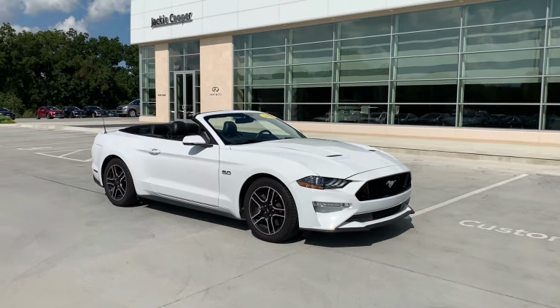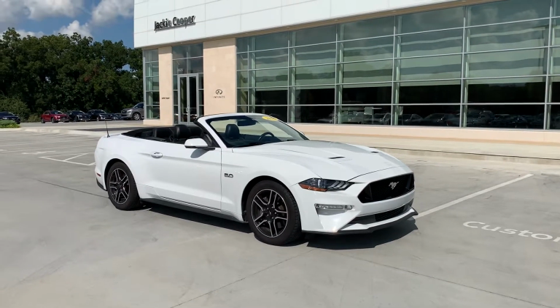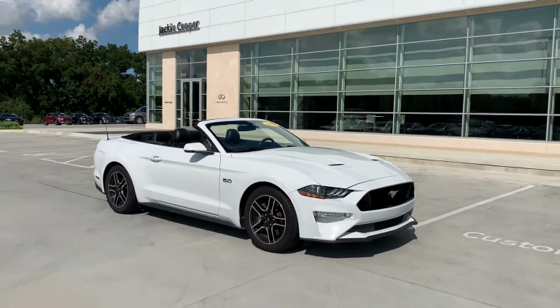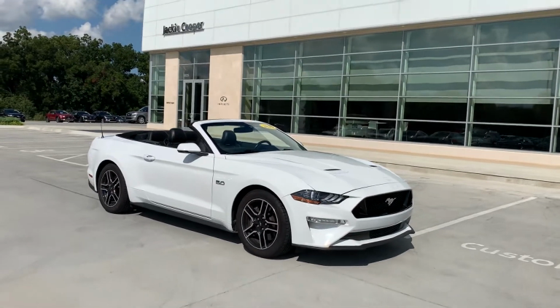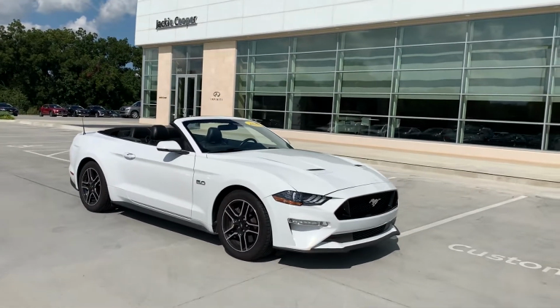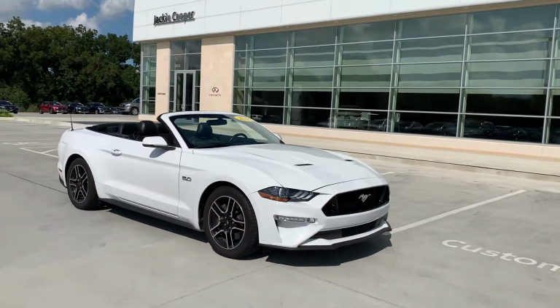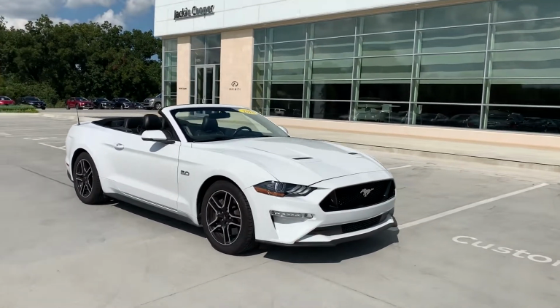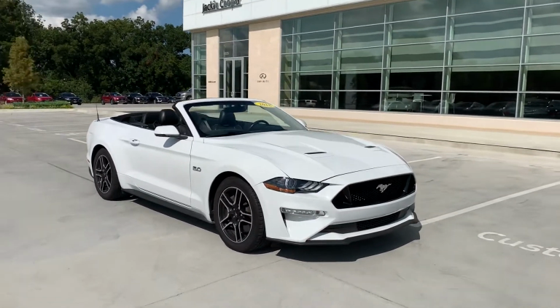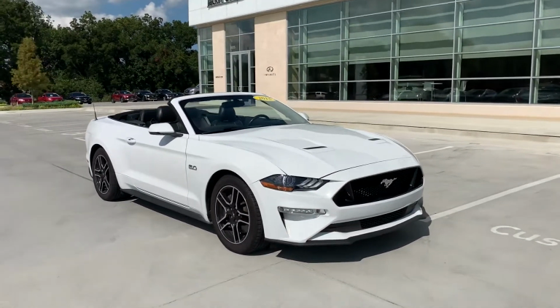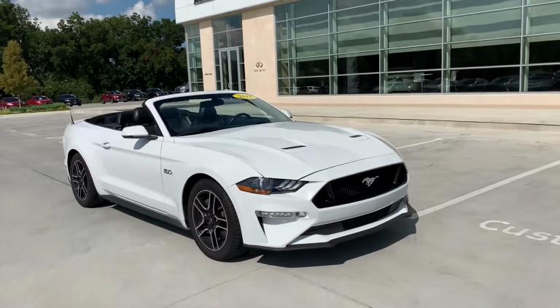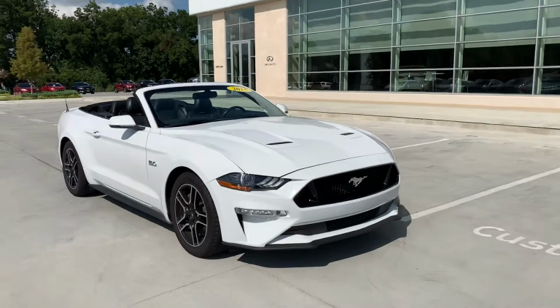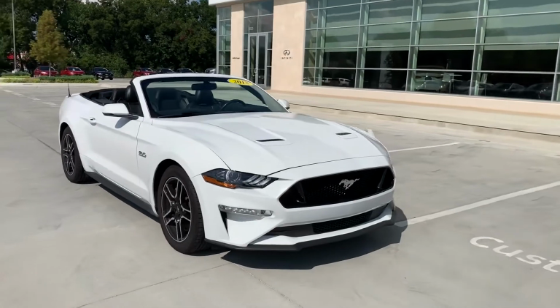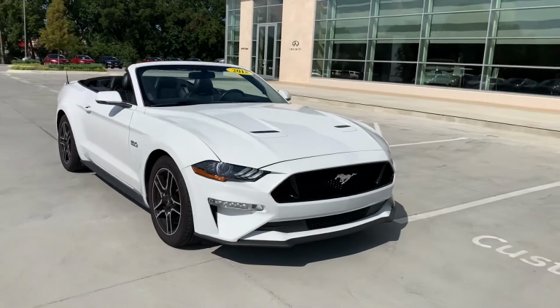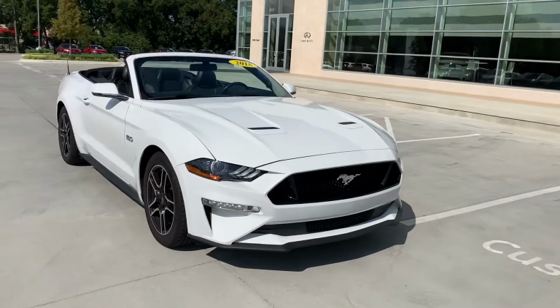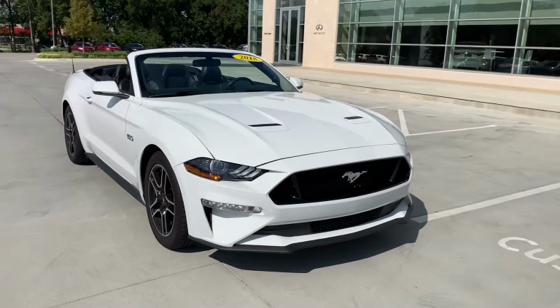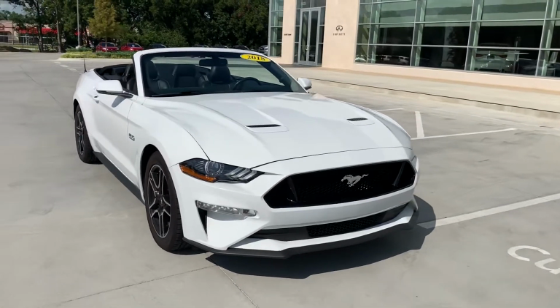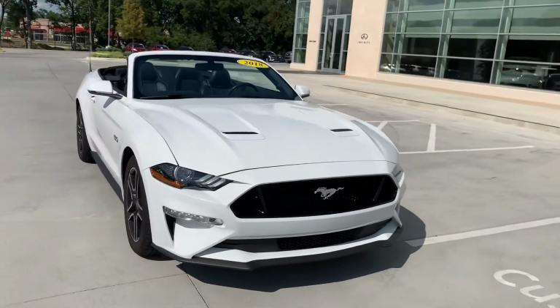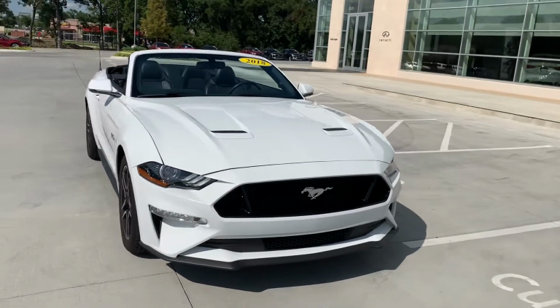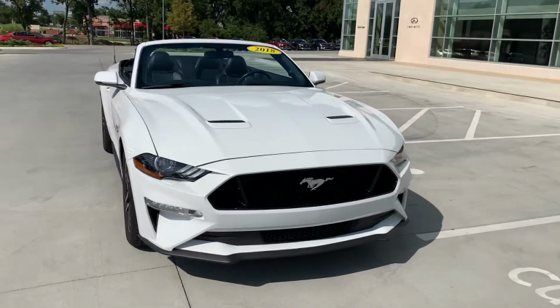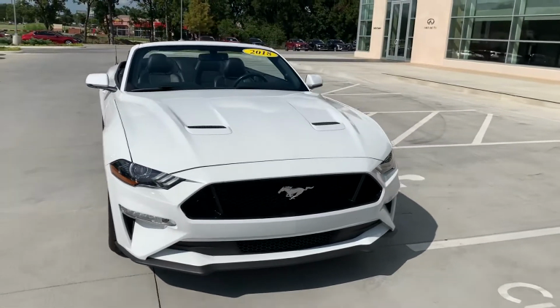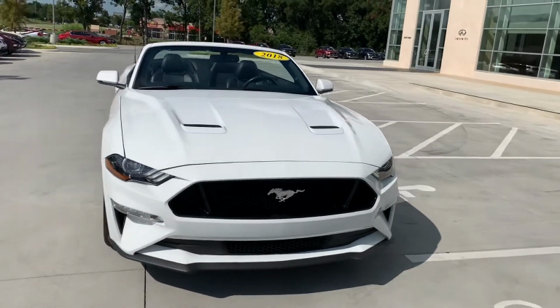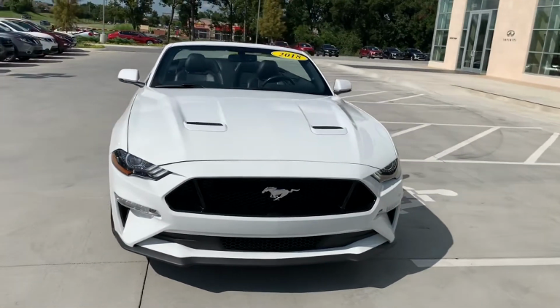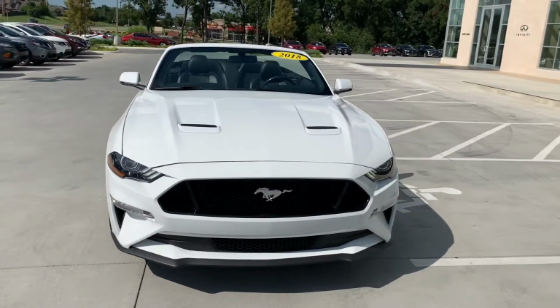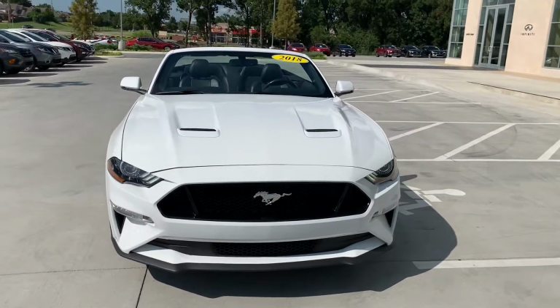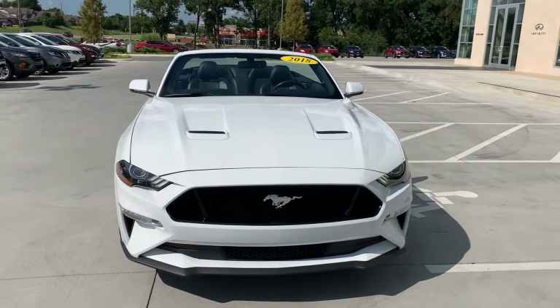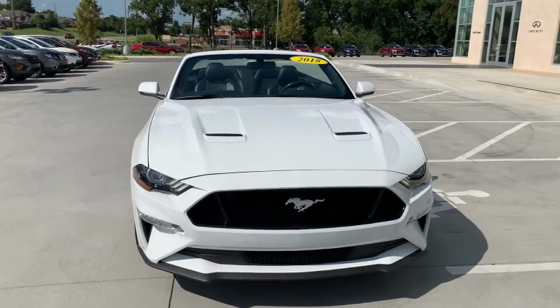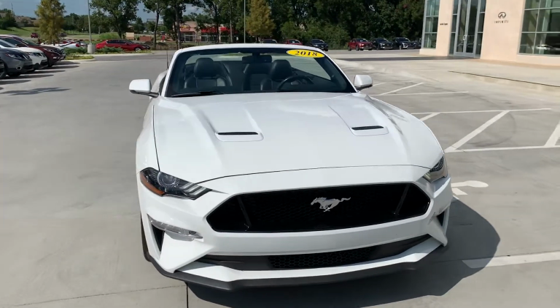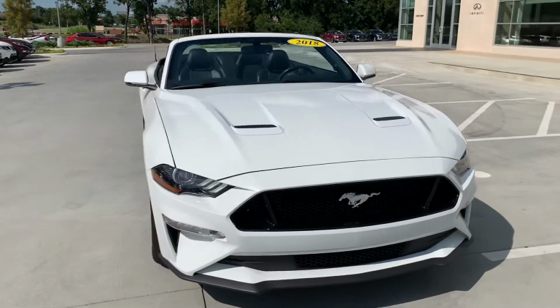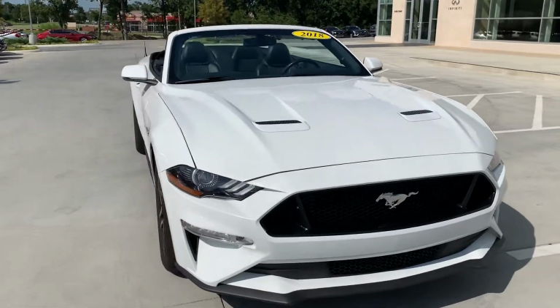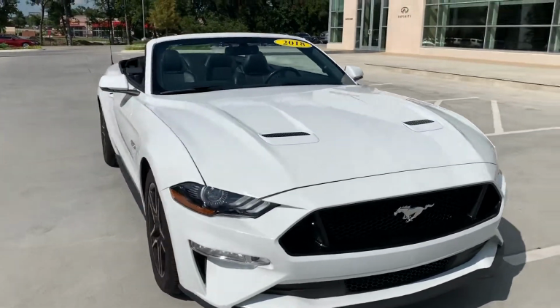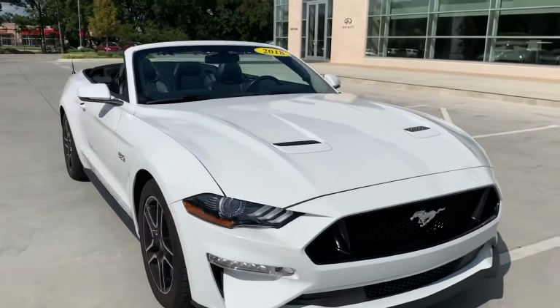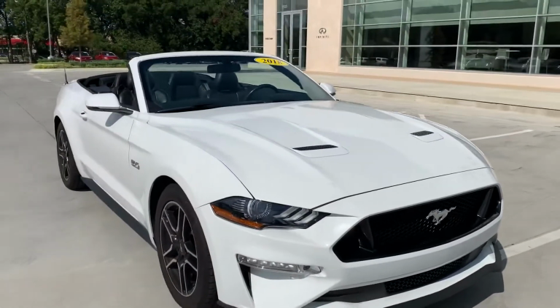Hey Chase, this is Jose here at Jack Cooper Infinity. I just wanted to make a quick video on this 2018 Mustang GT convertible. It is a 2018 and this thing's absolutely flawless.